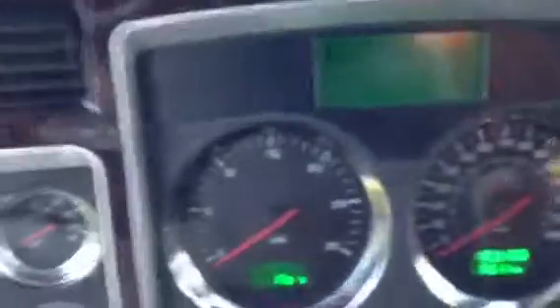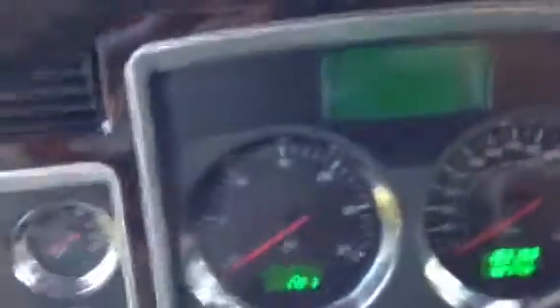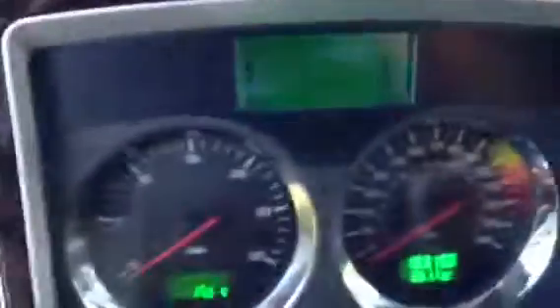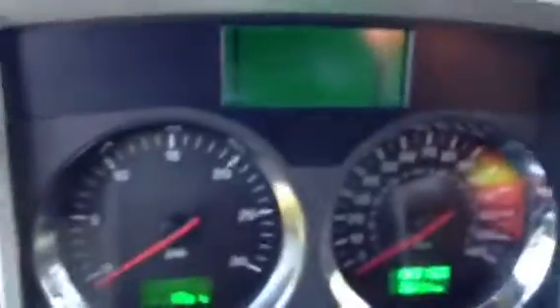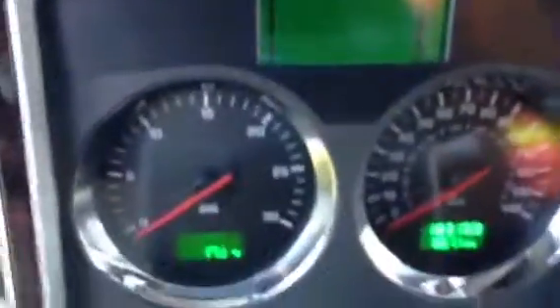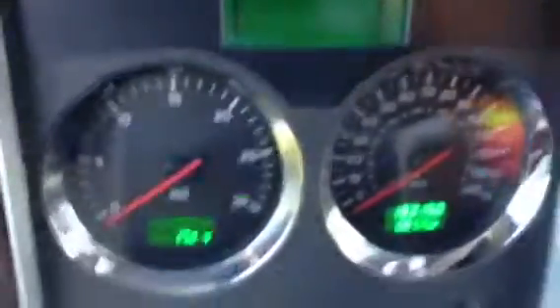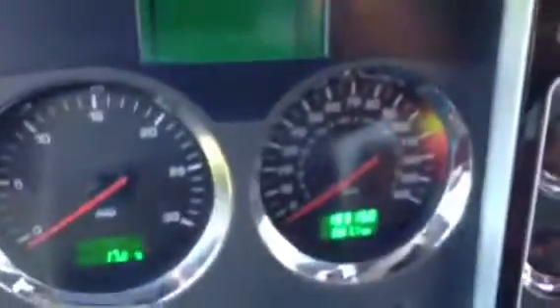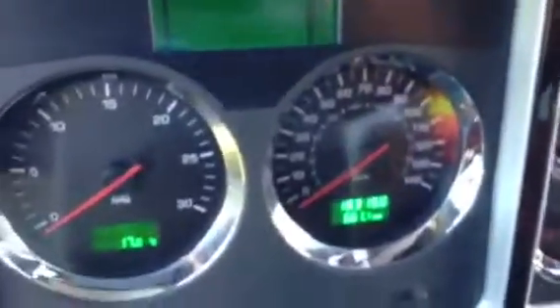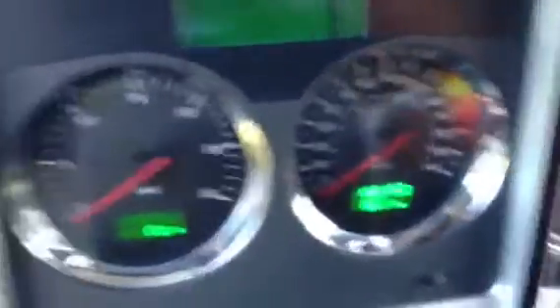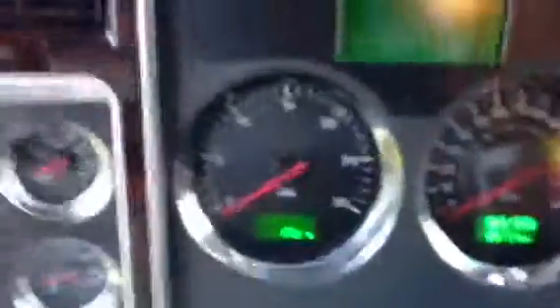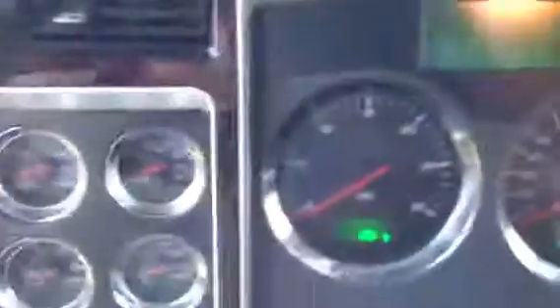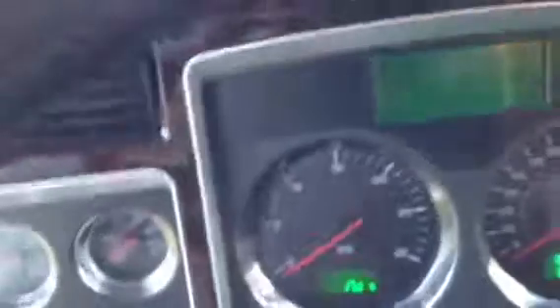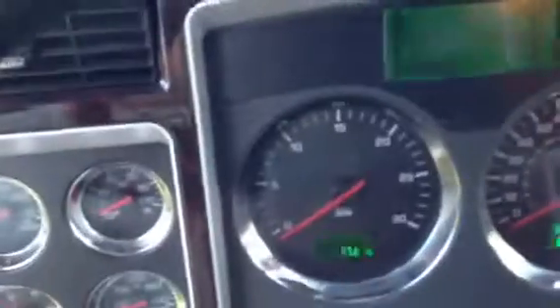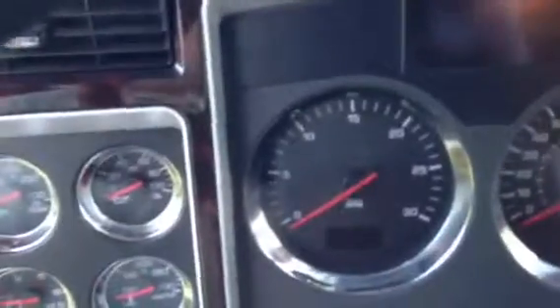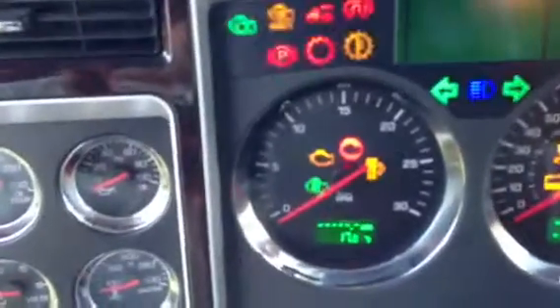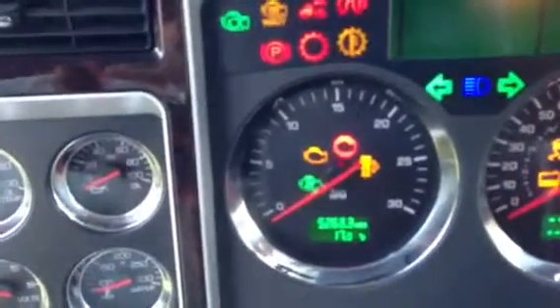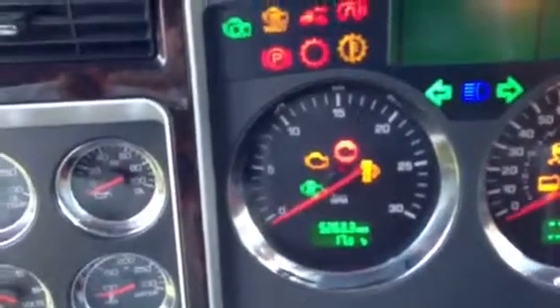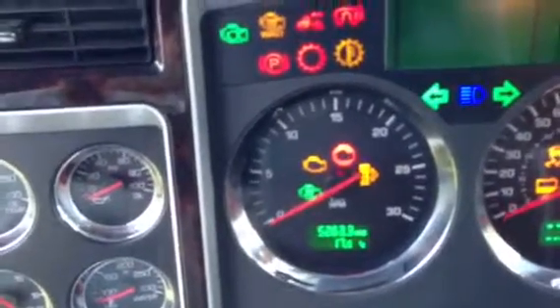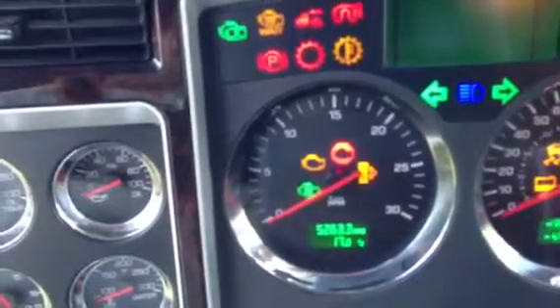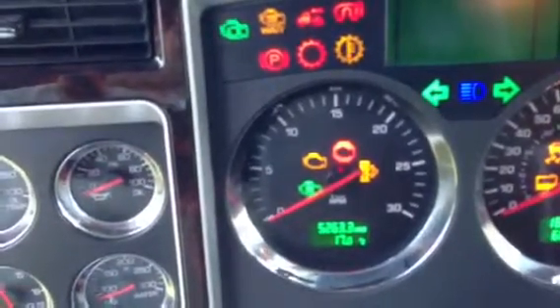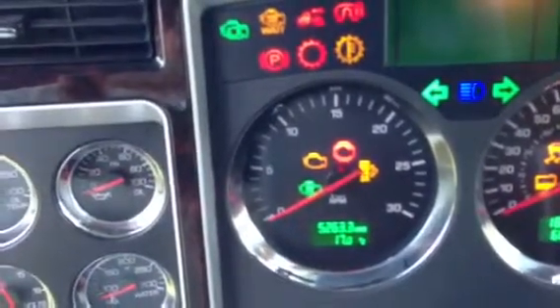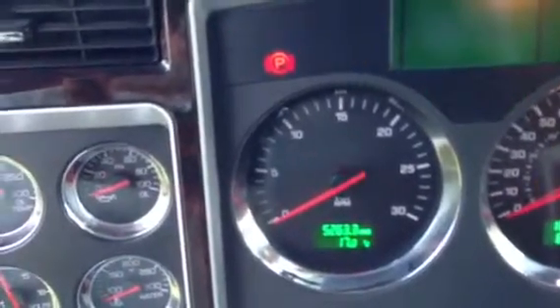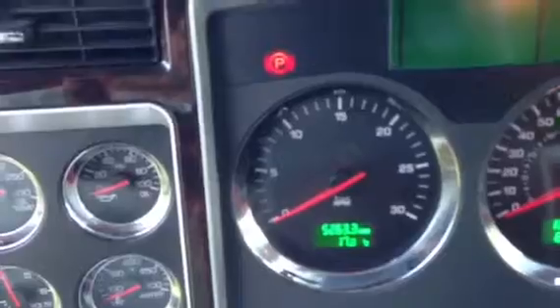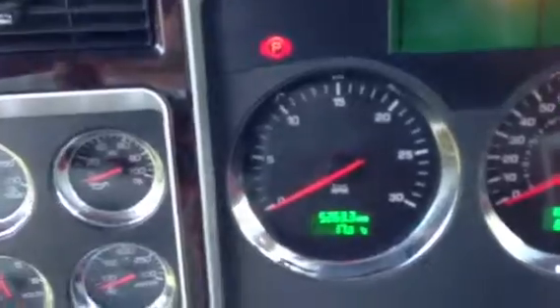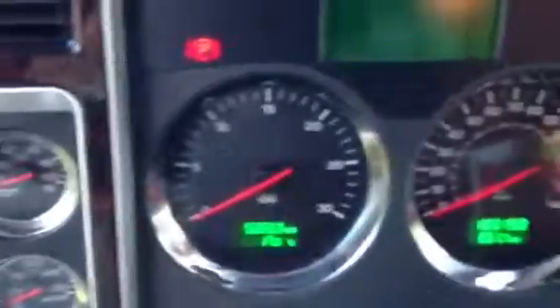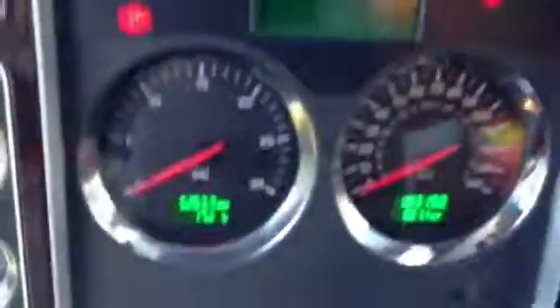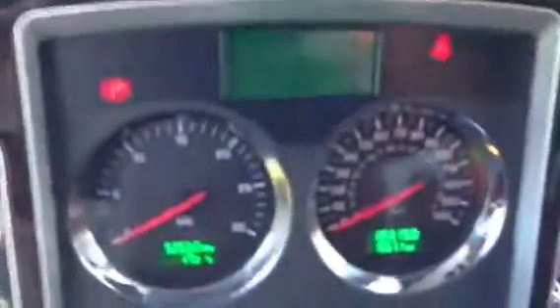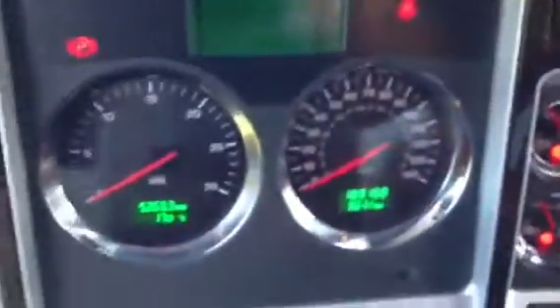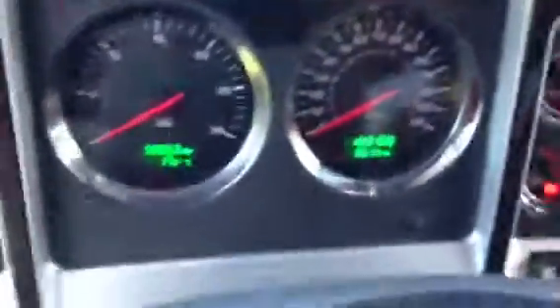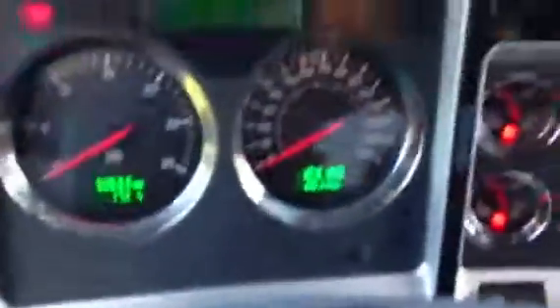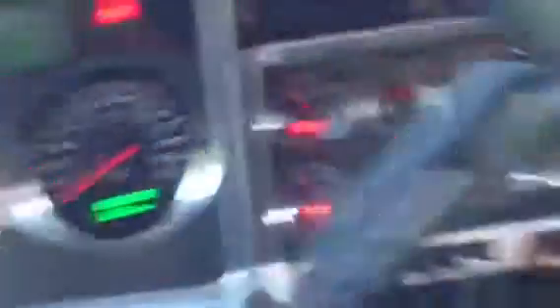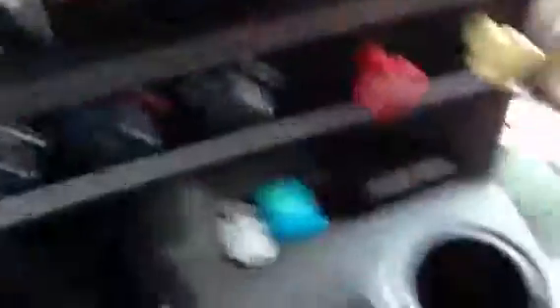Kilometers, we're sitting at 183,150. And the hours, we're looking at 5,263.6. There's the Allison.